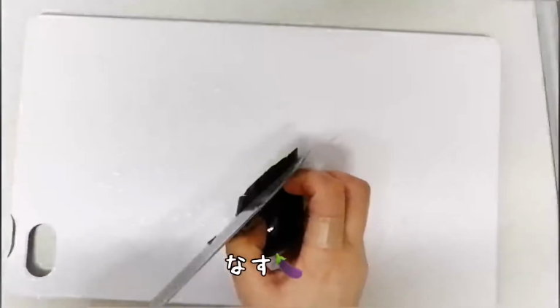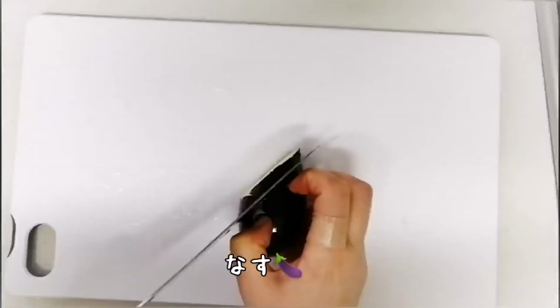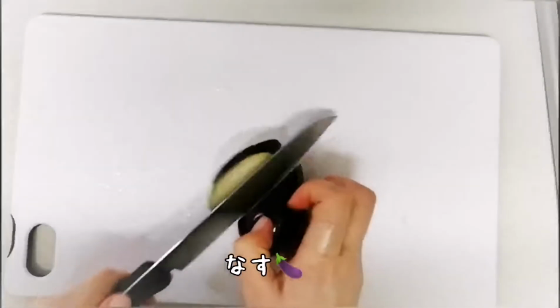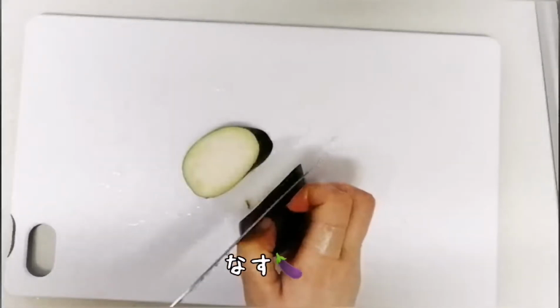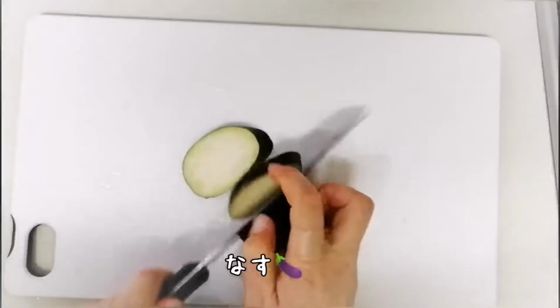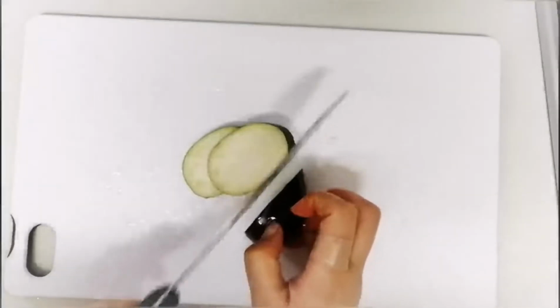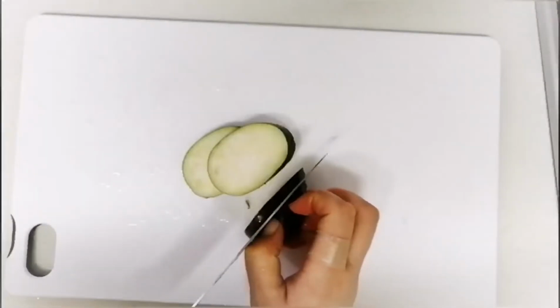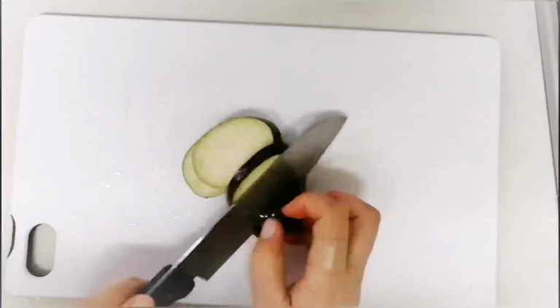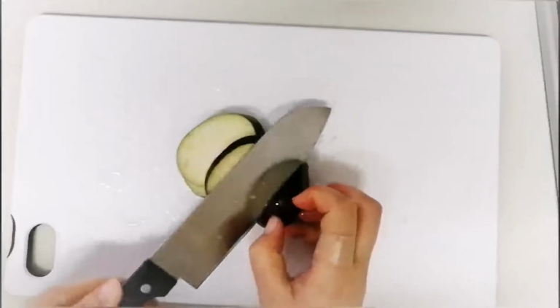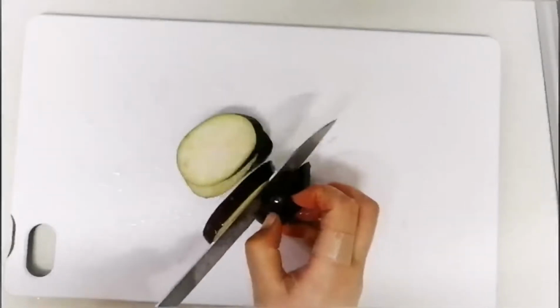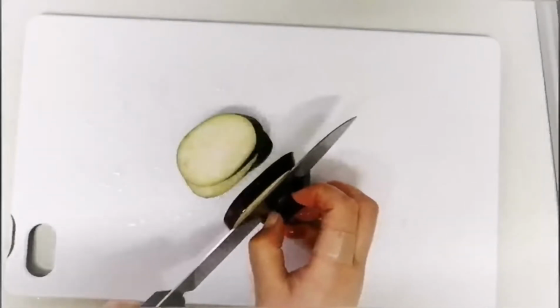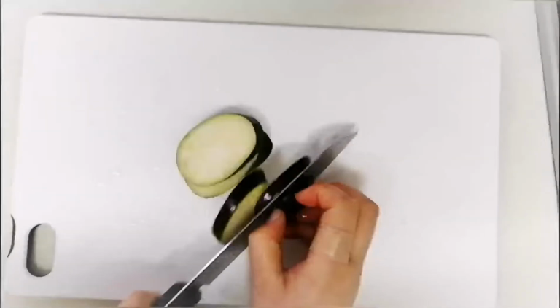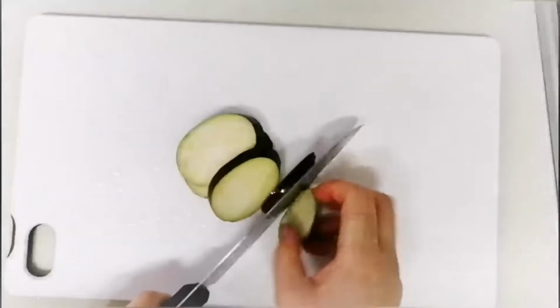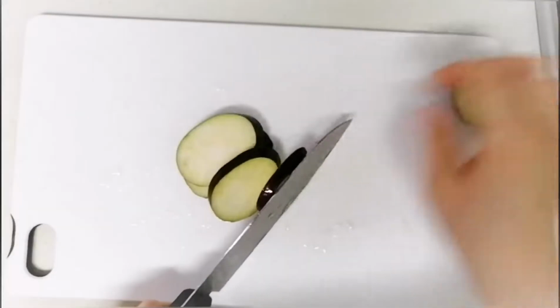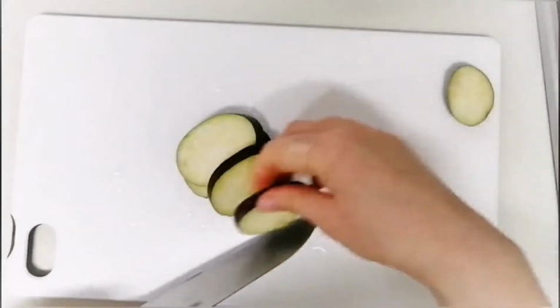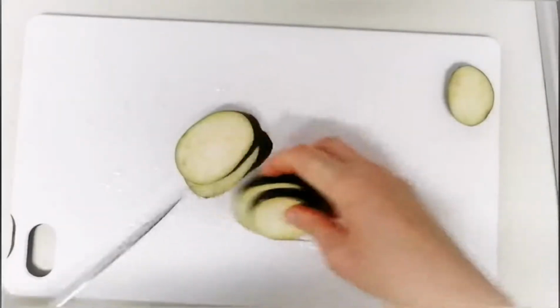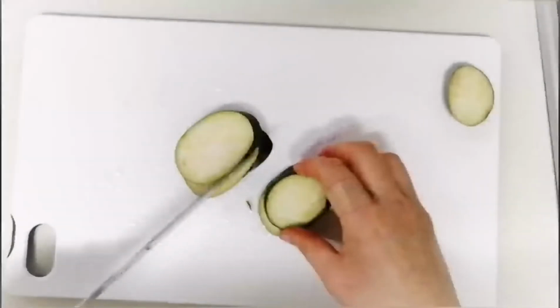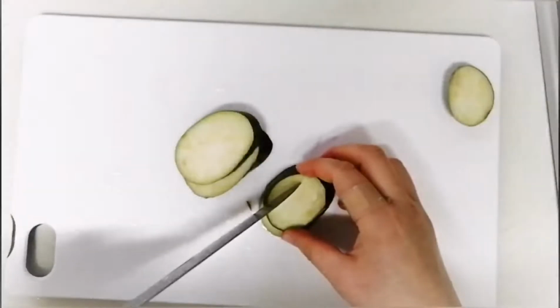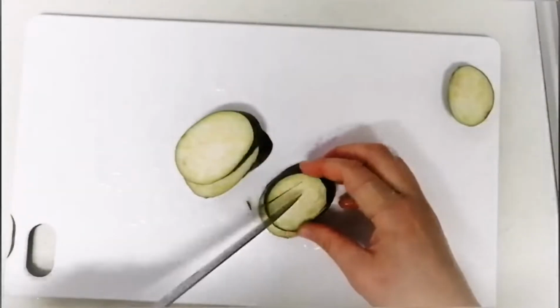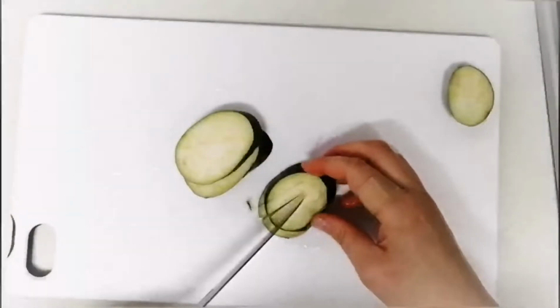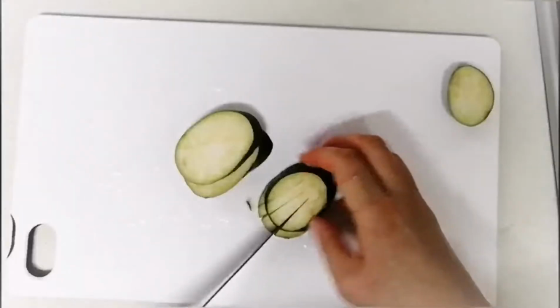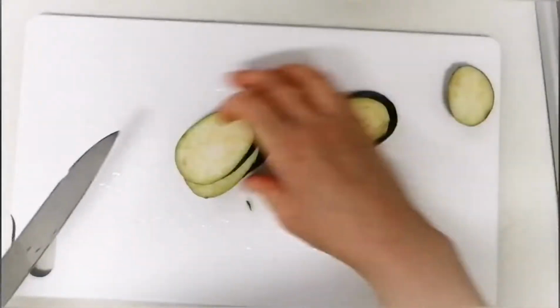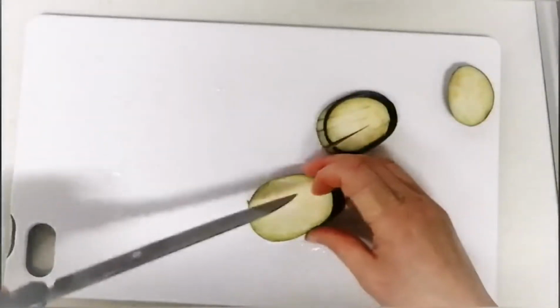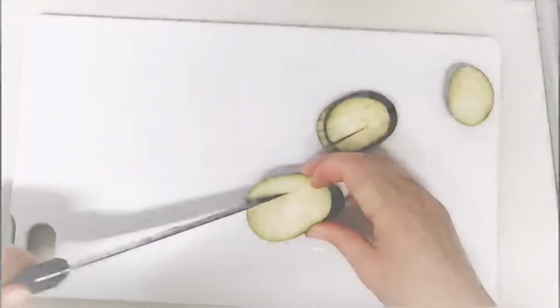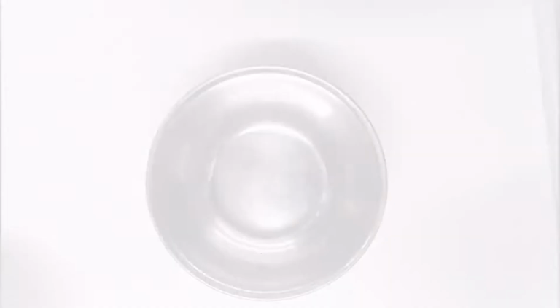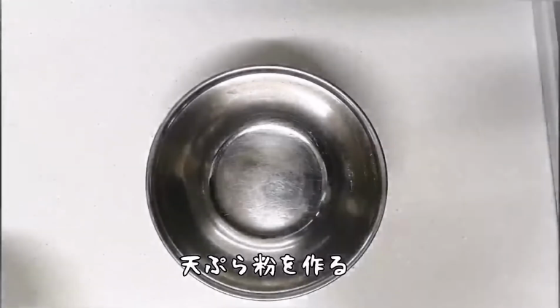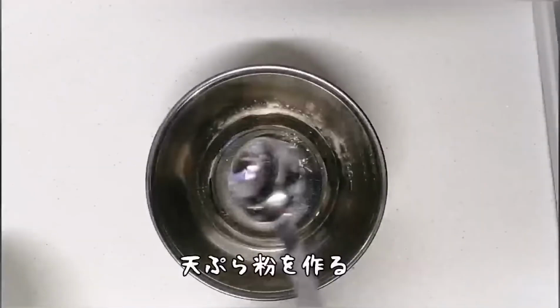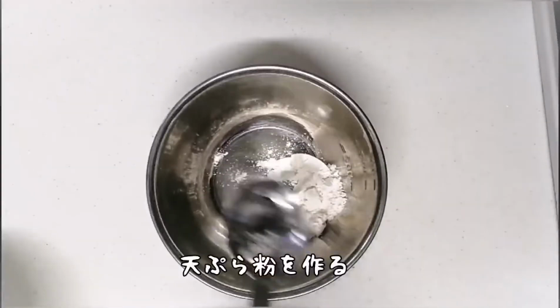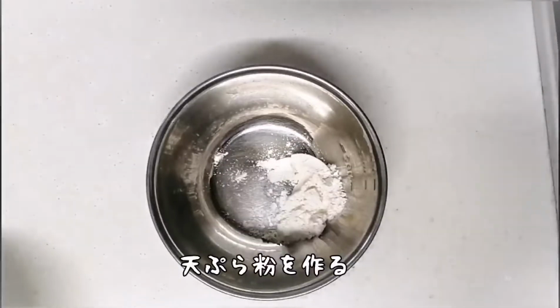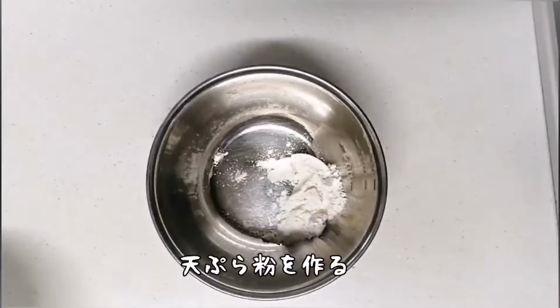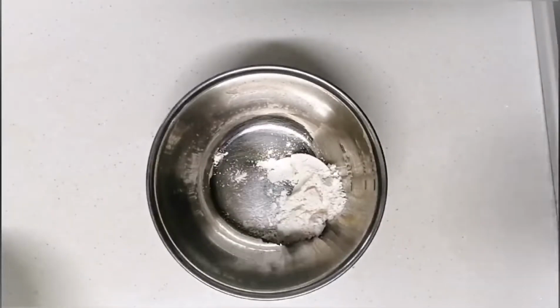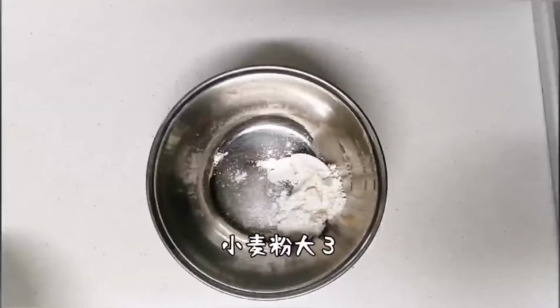I'll do it. I'm ready. I'll do it. Let's go.